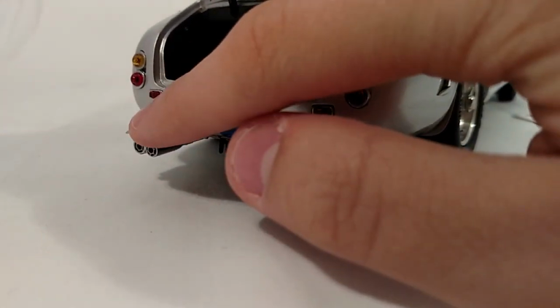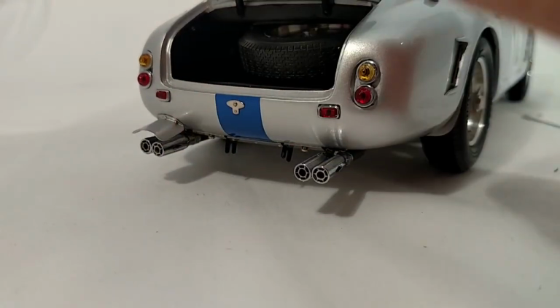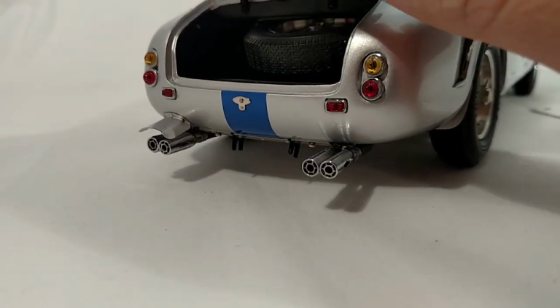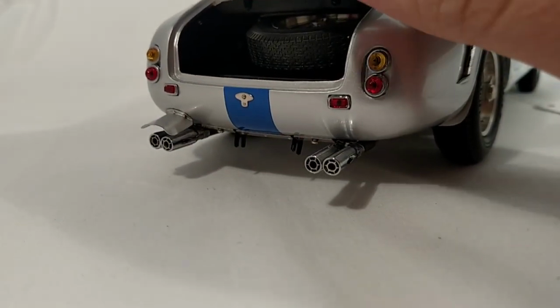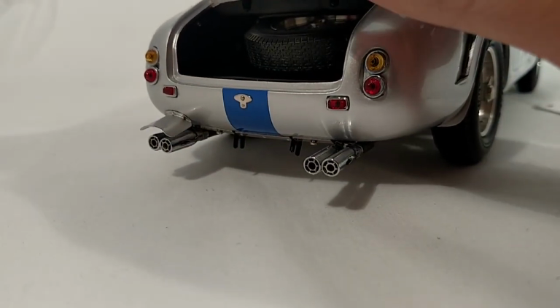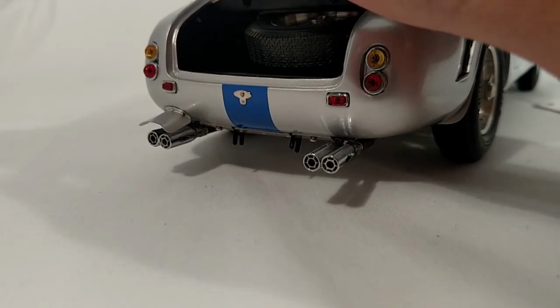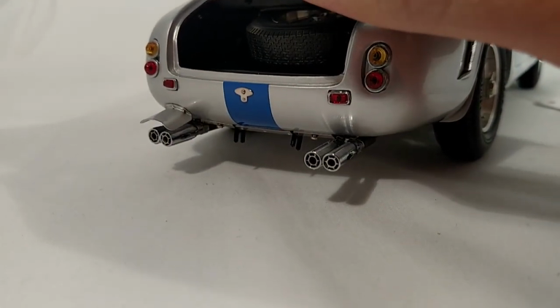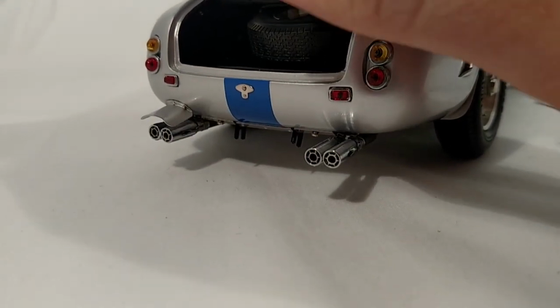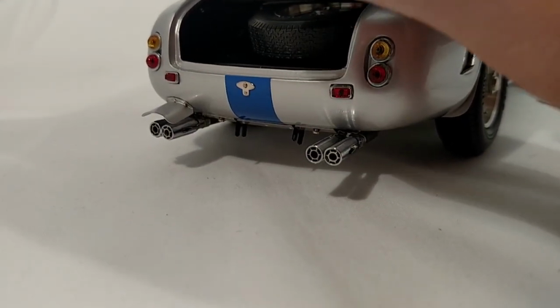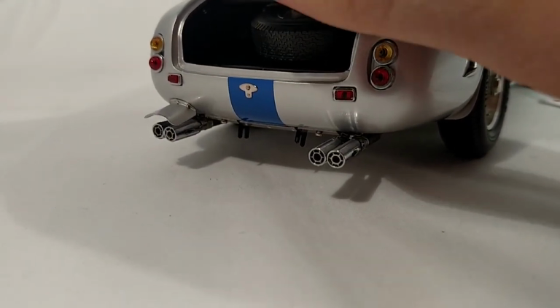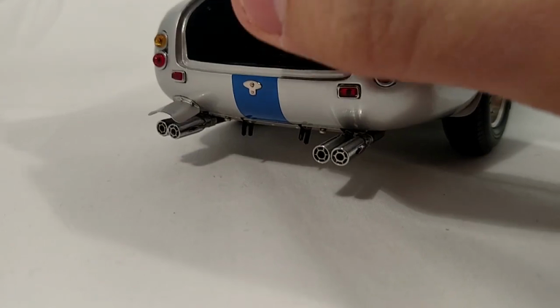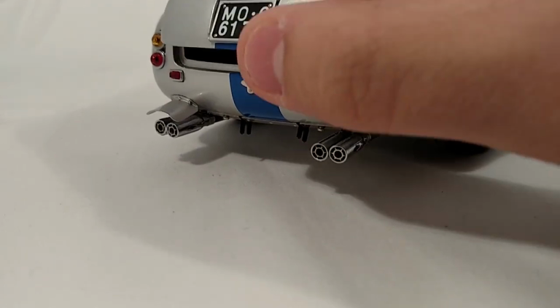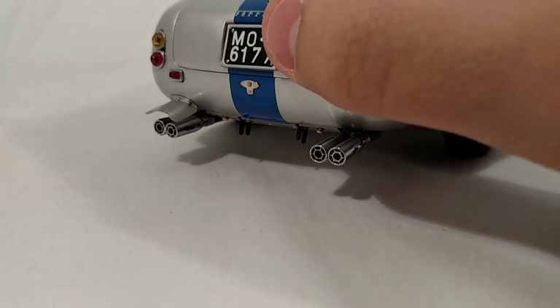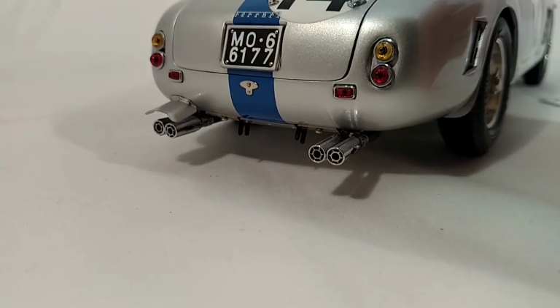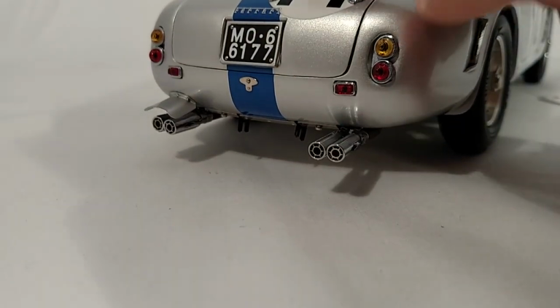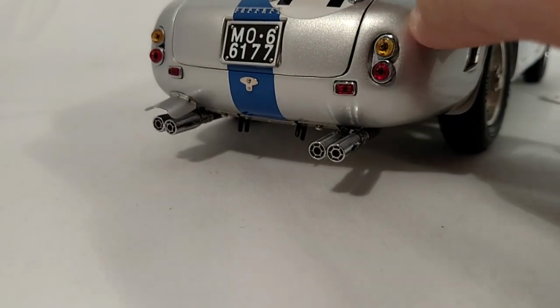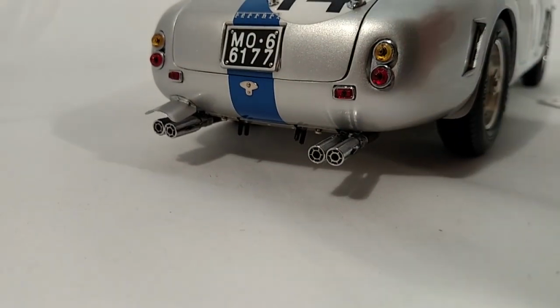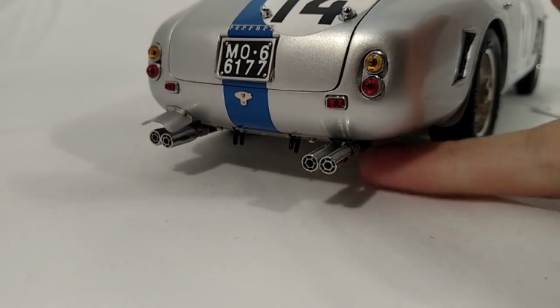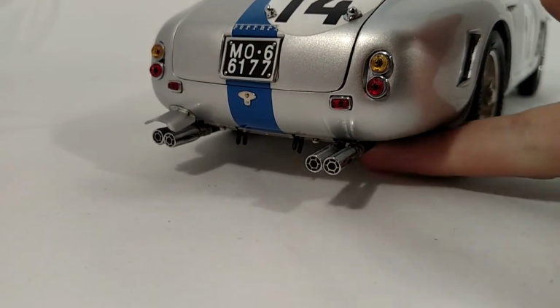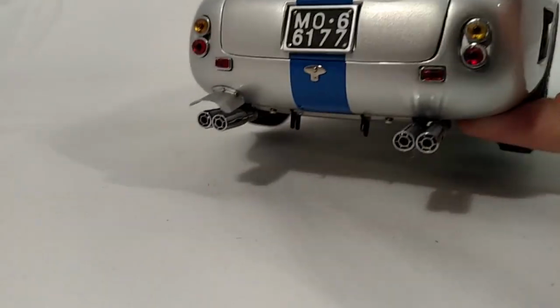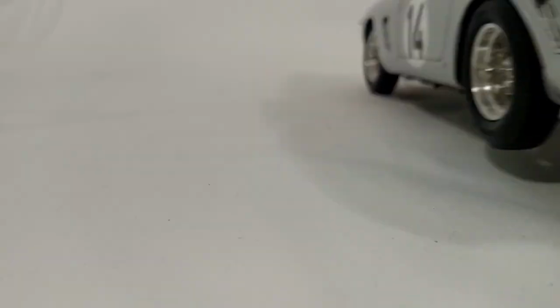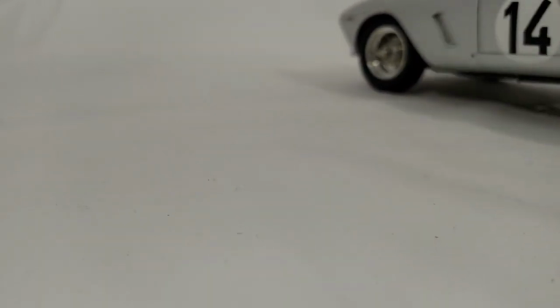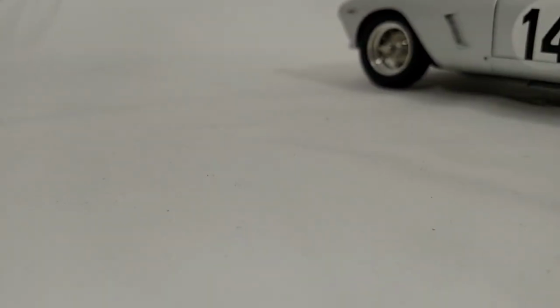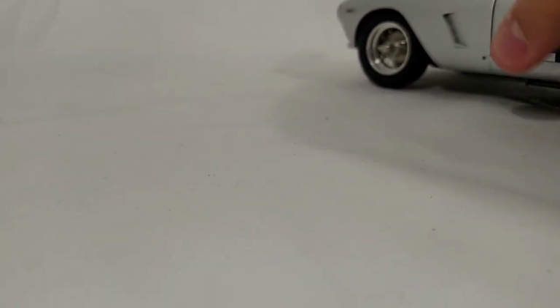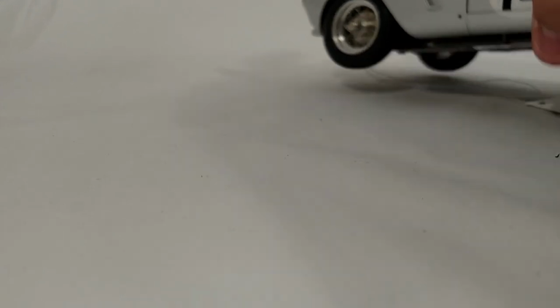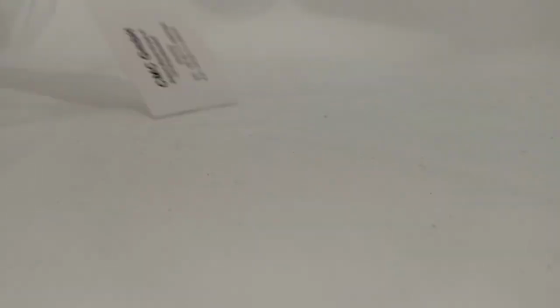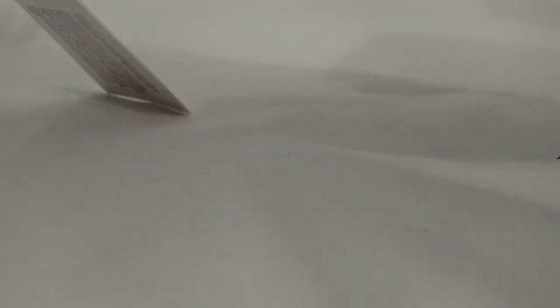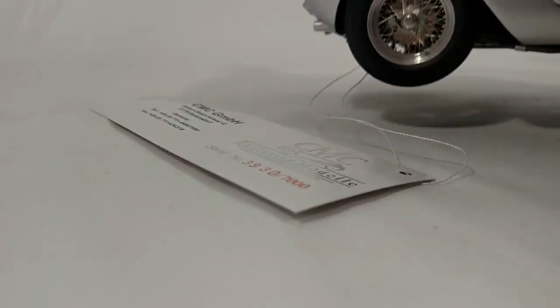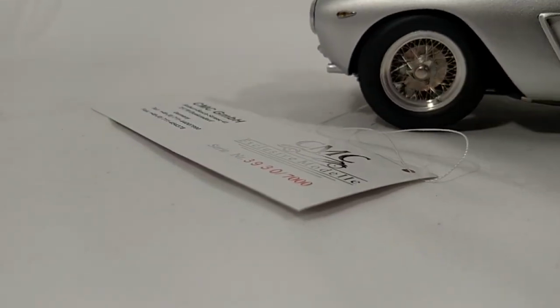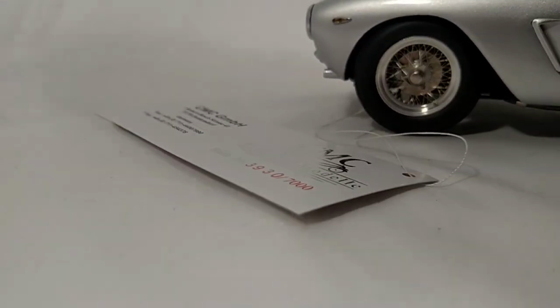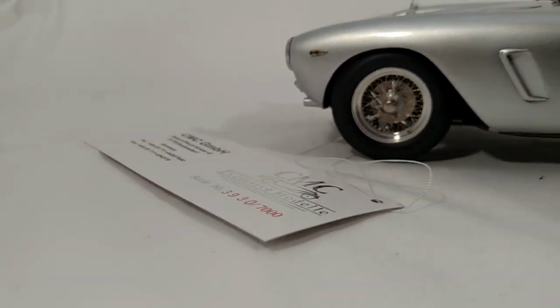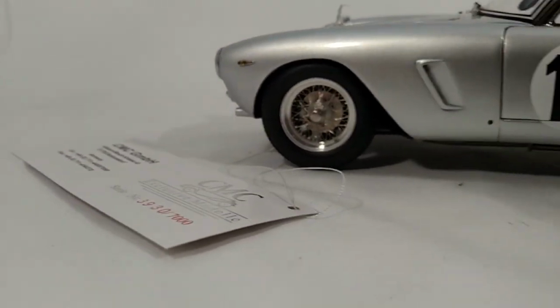Interestingly, it's only got the one heat shield. But all the shut lines and stuff are spectacular.